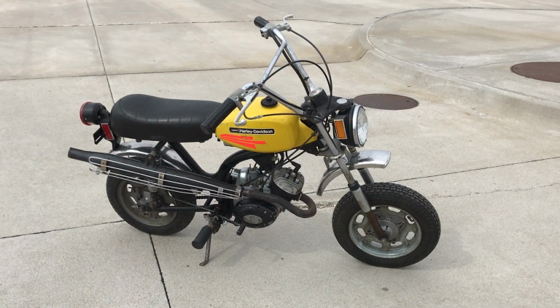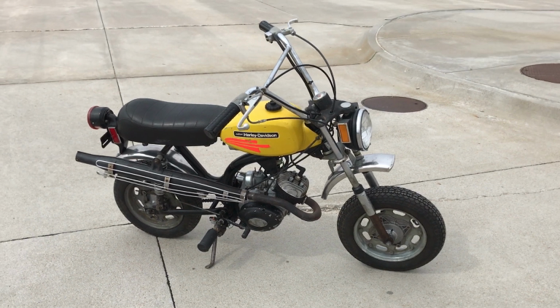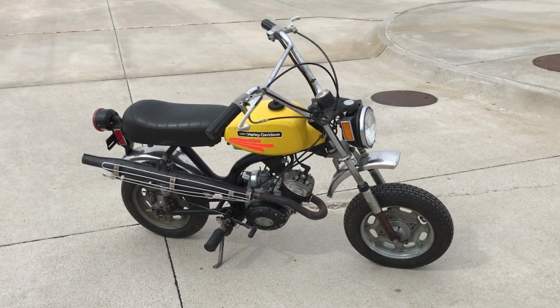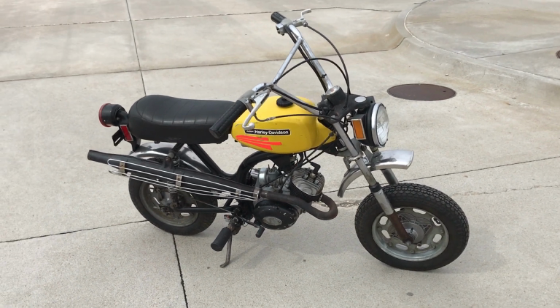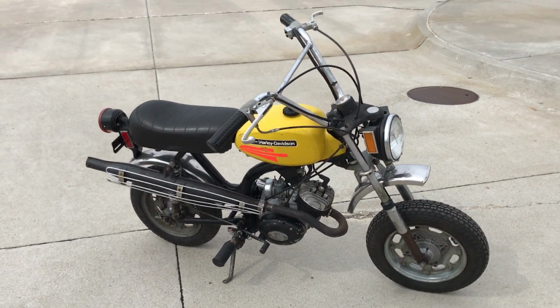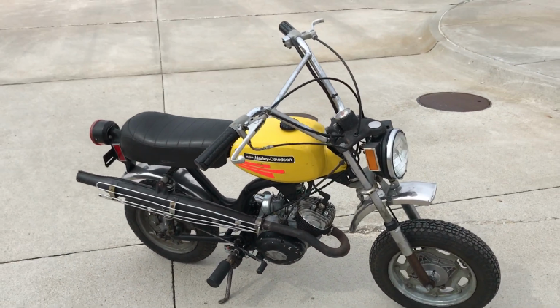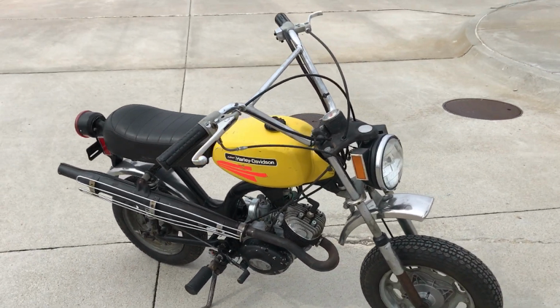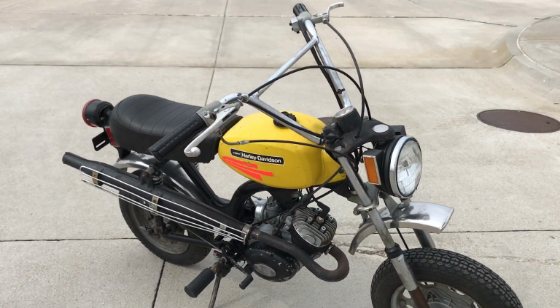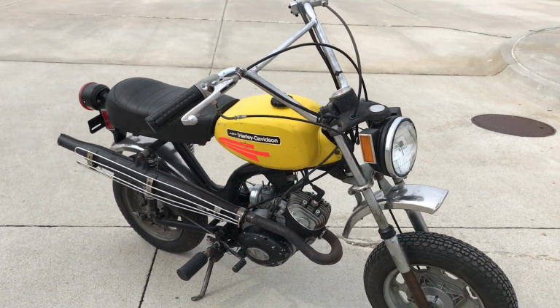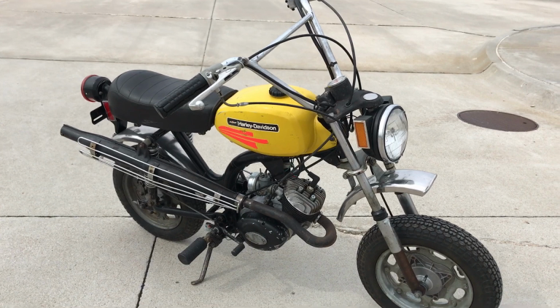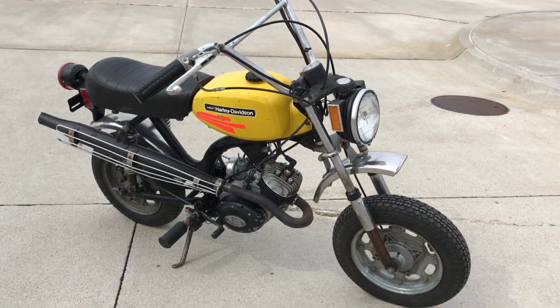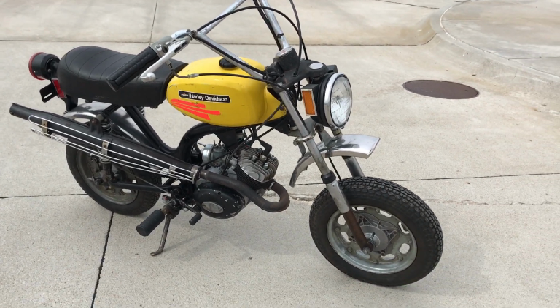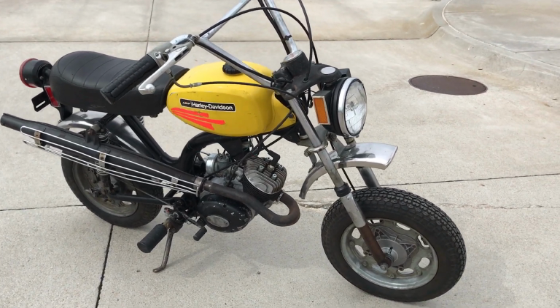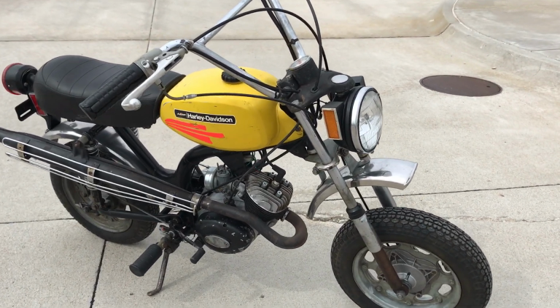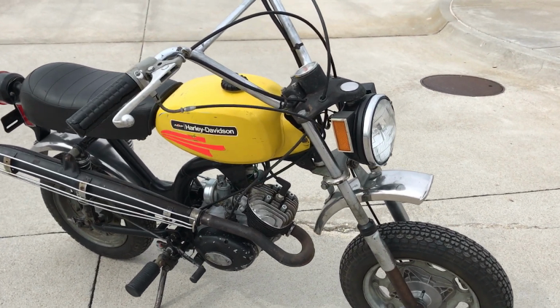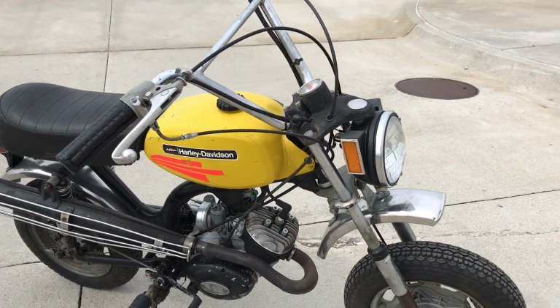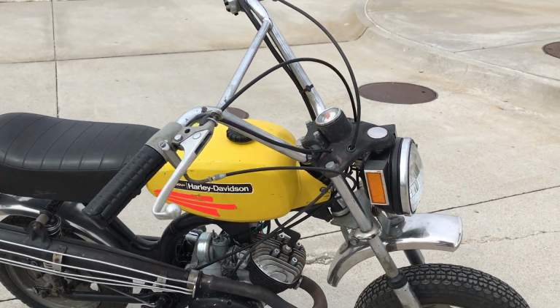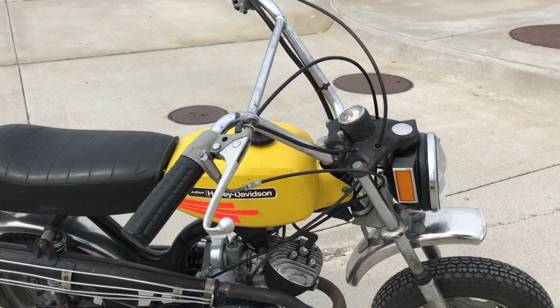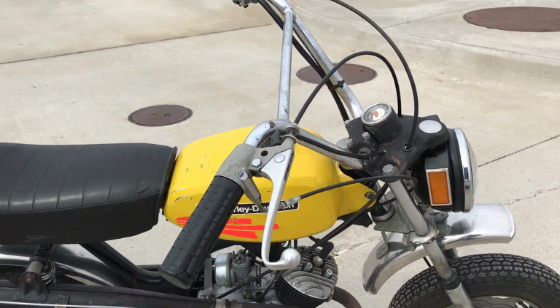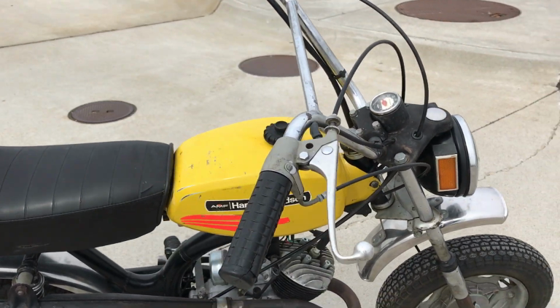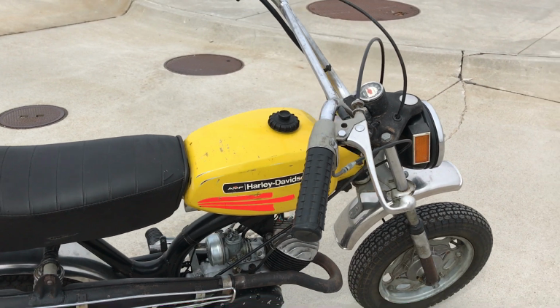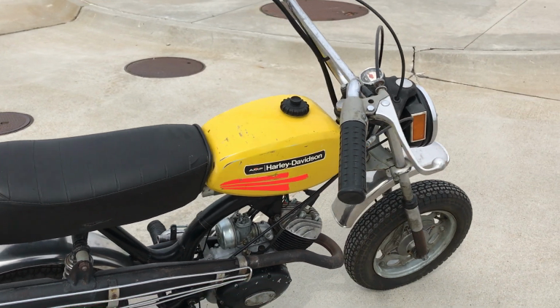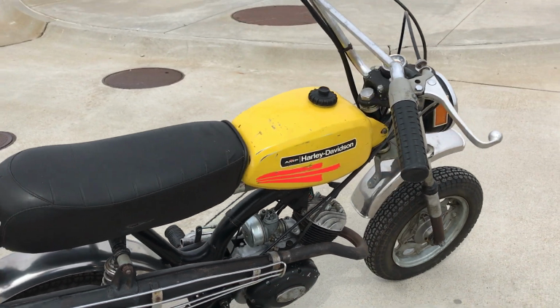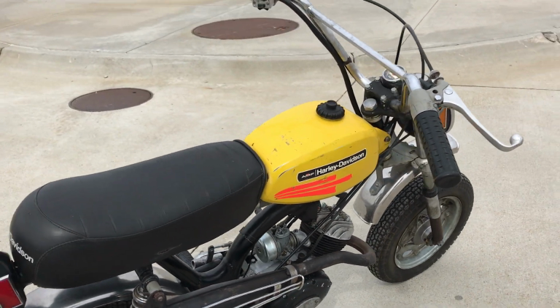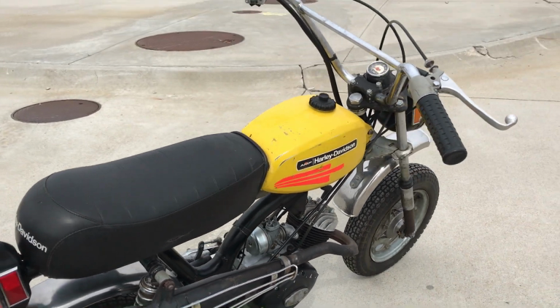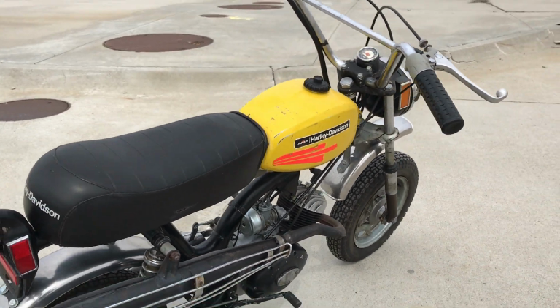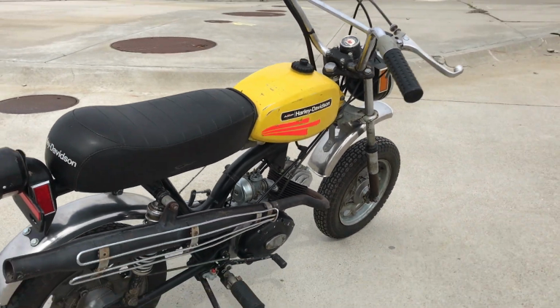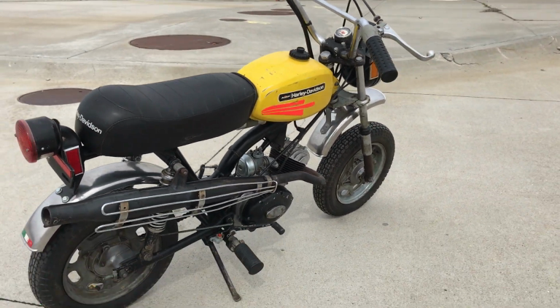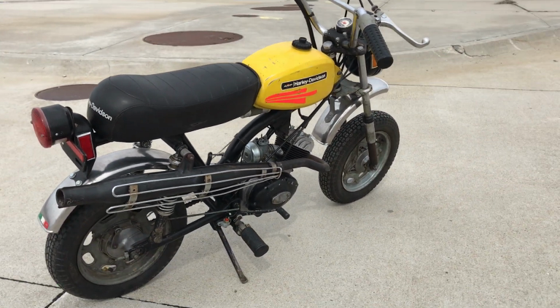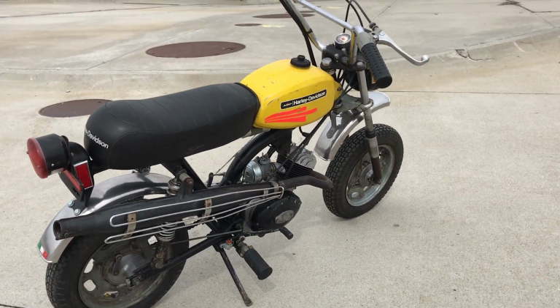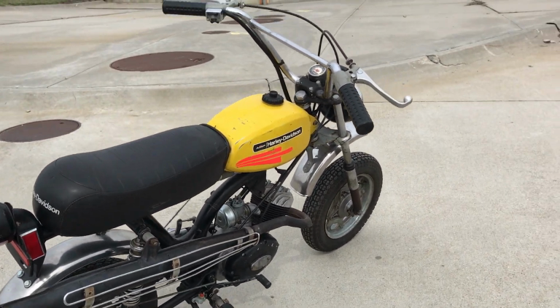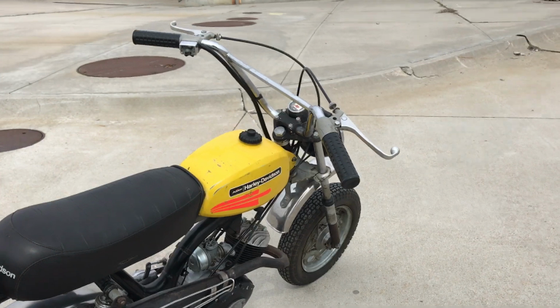Welcome to Bader International's Classic Online Motorcycle Sales. This motorcycle is a 1972 Harley-Davidson Shortster. This is part of the Dave Fisher Collection that we will be auctioning off on June 9th, 2018, here in Lincoln, Nebraska.